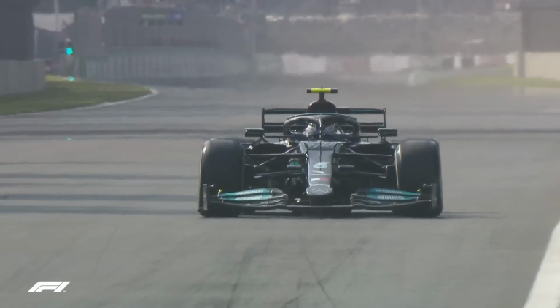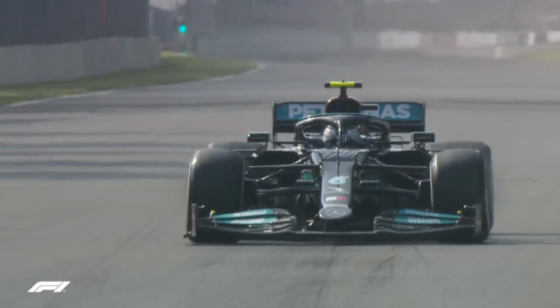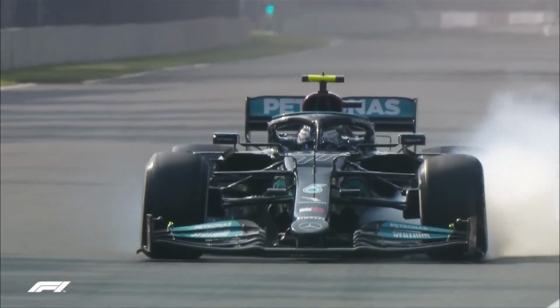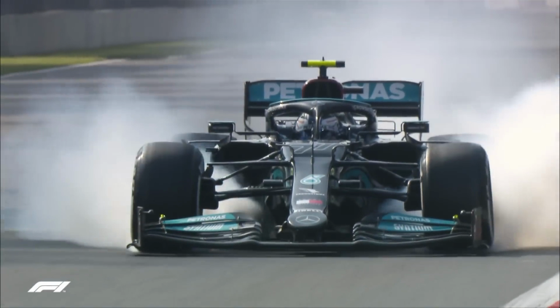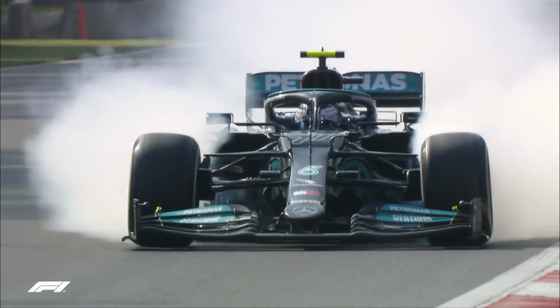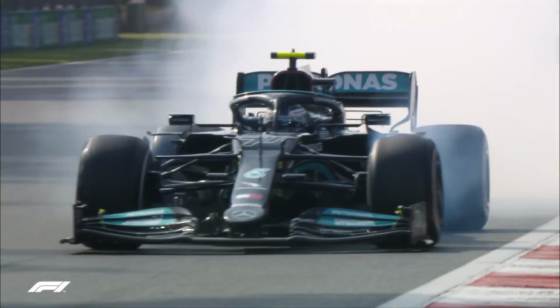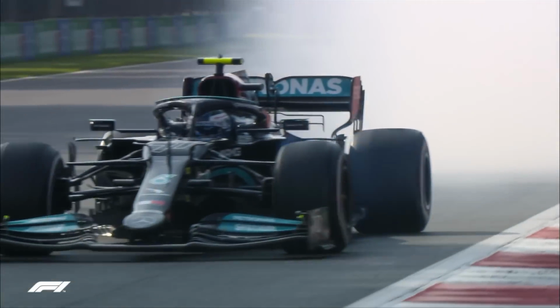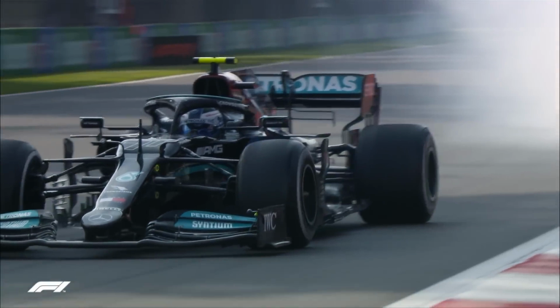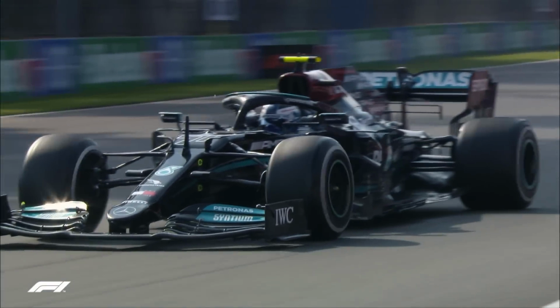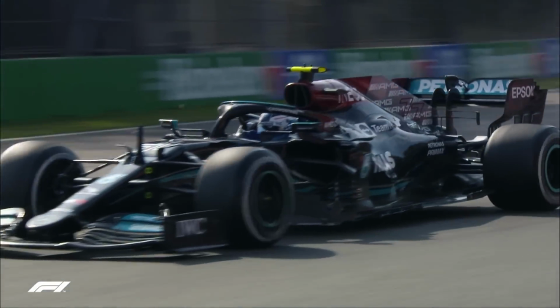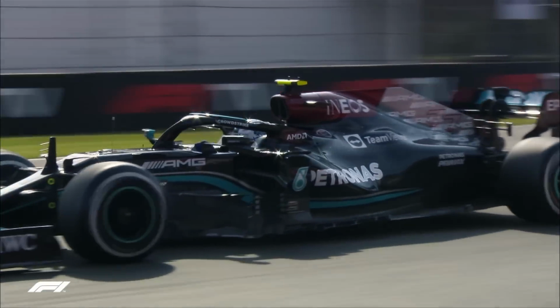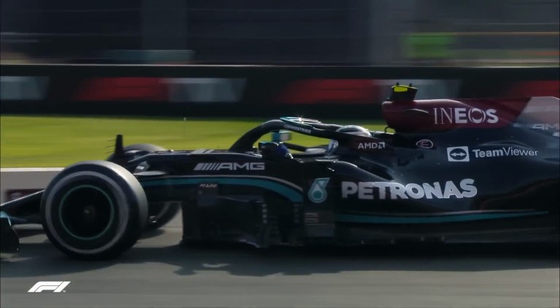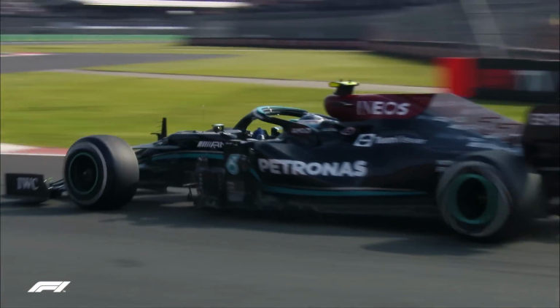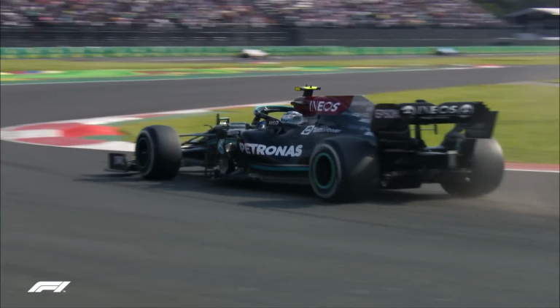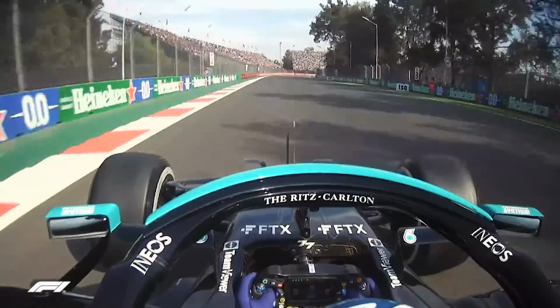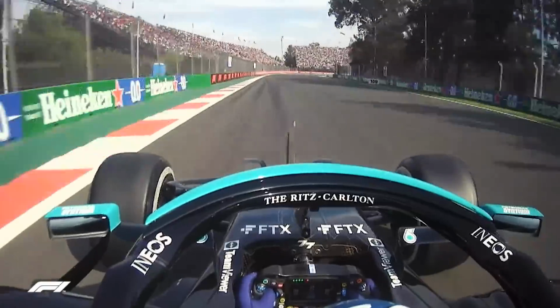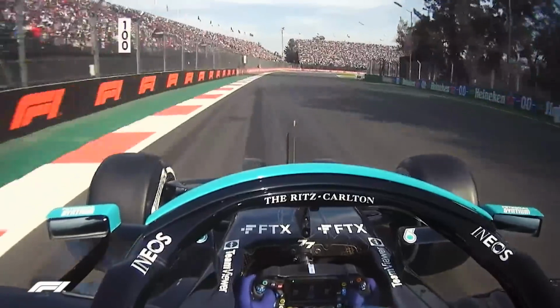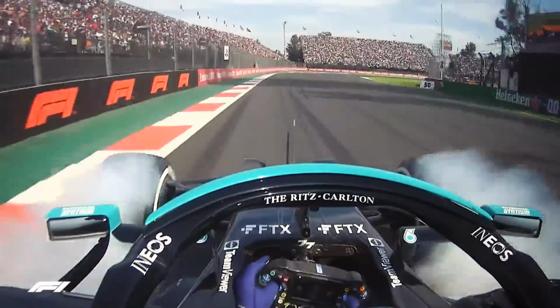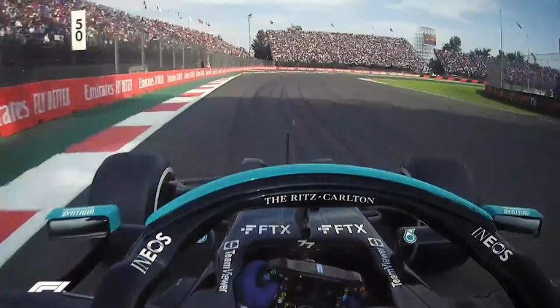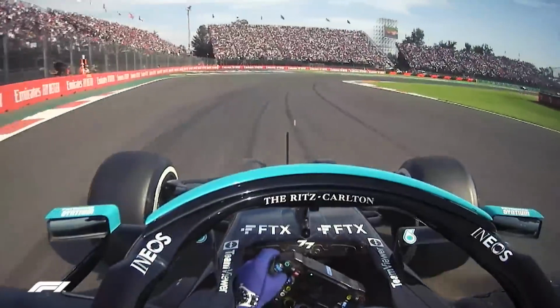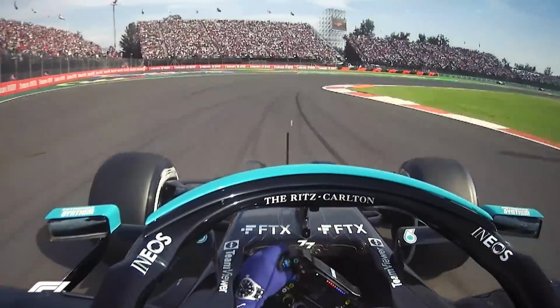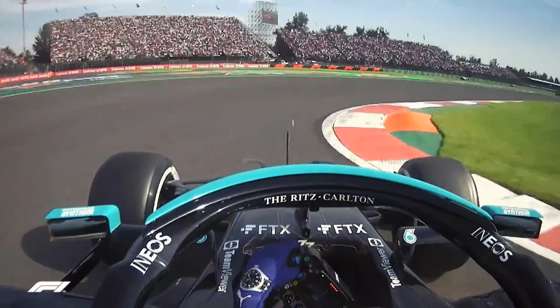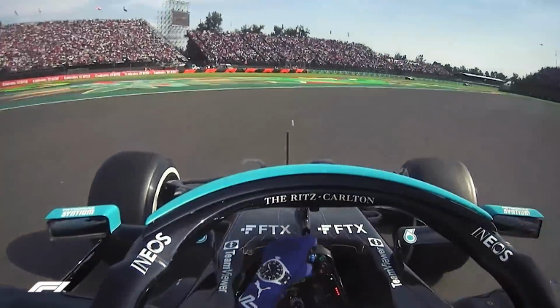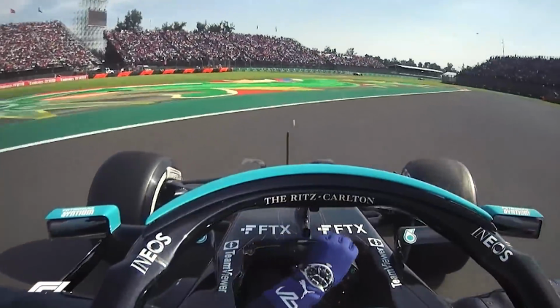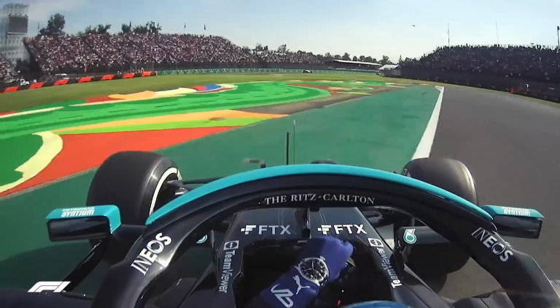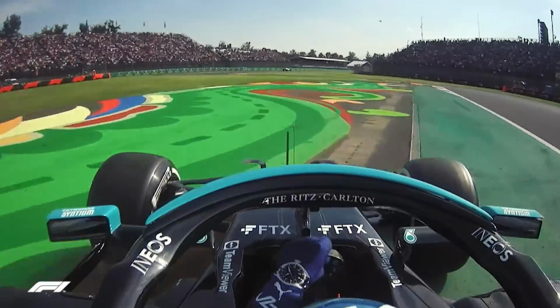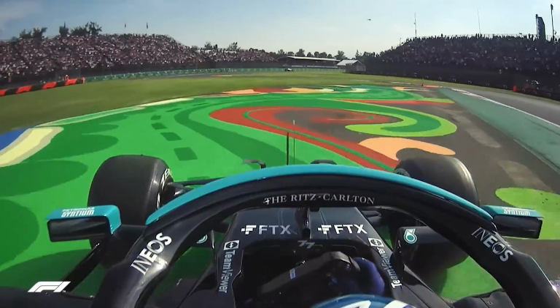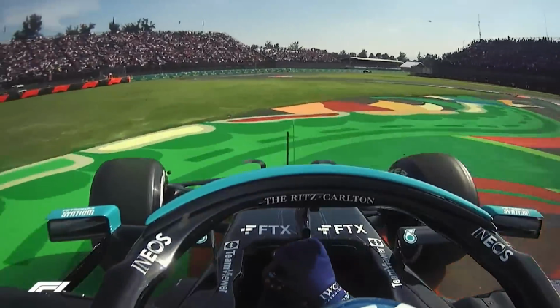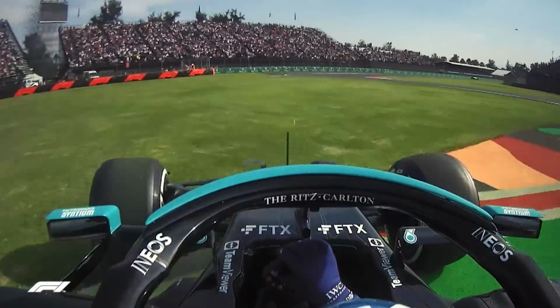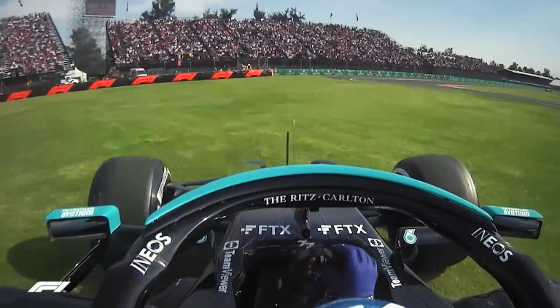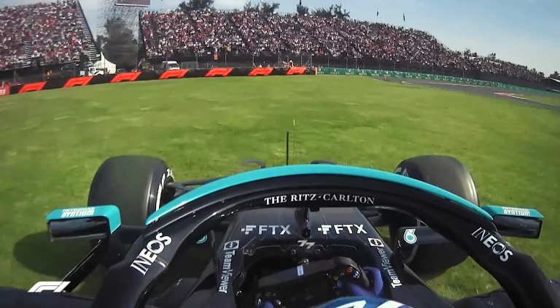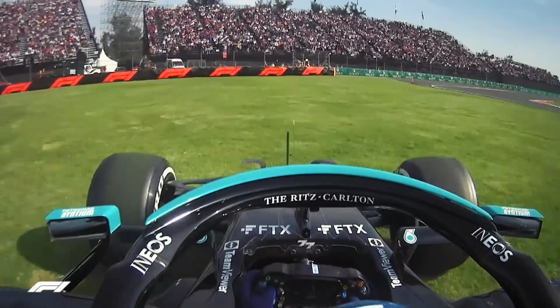Perhaps trying to recreate that moment, Bottas left his braking a little late at the end of the long straight. A double front lock-up, seeing the Mercedes man overshooting Turn 1 and trundling across the grass.